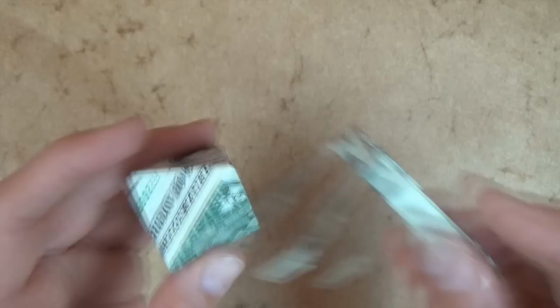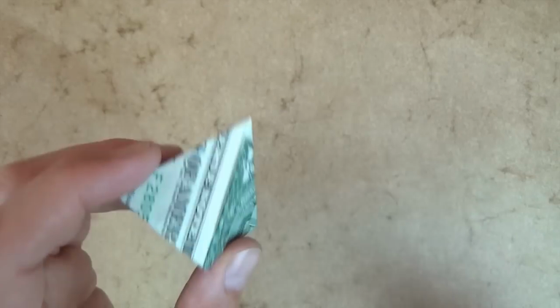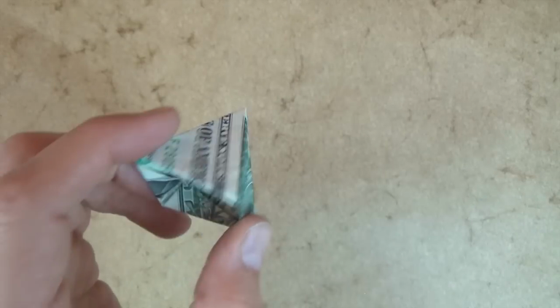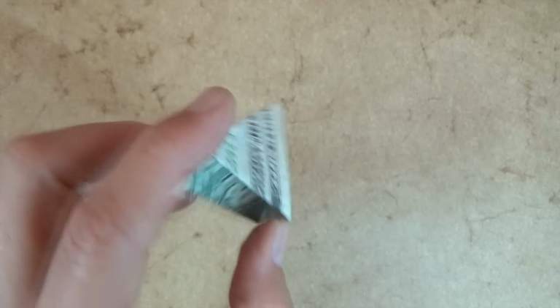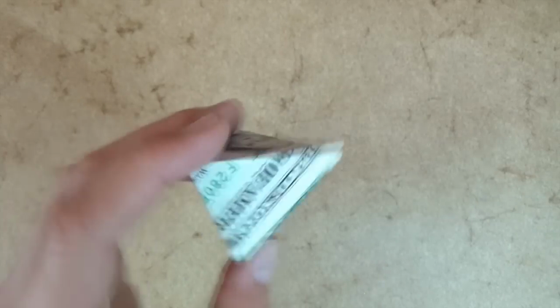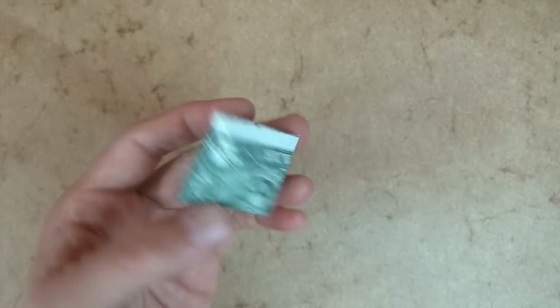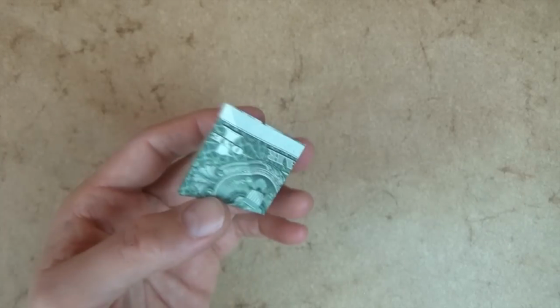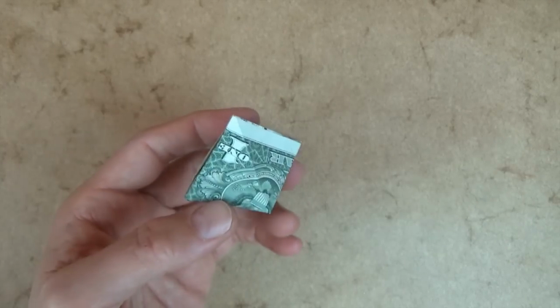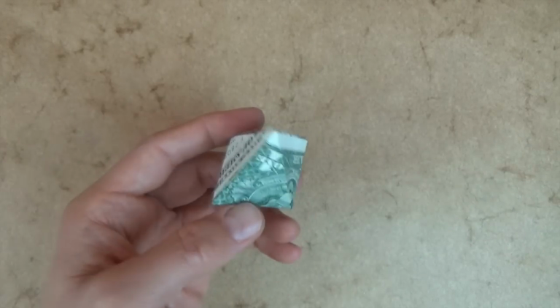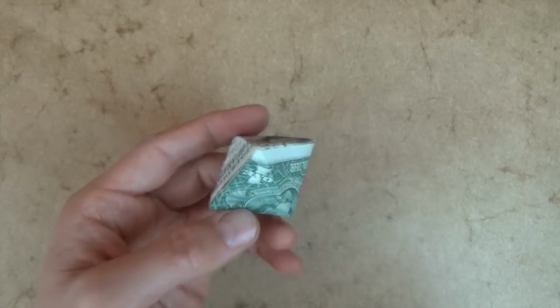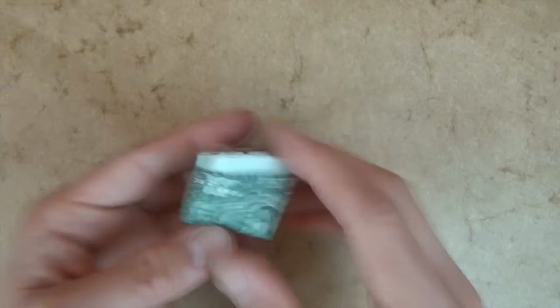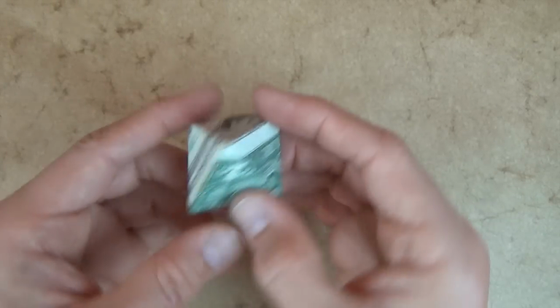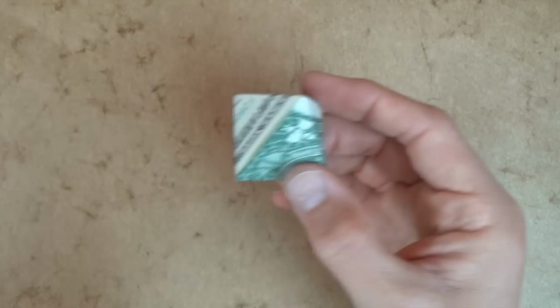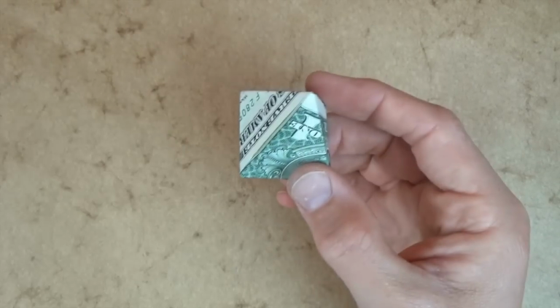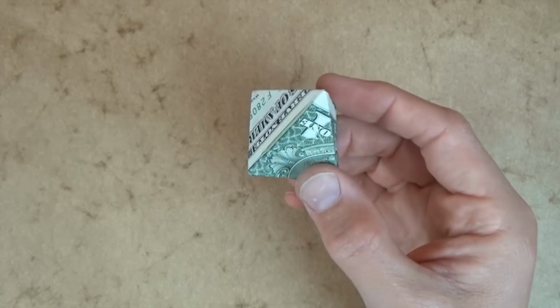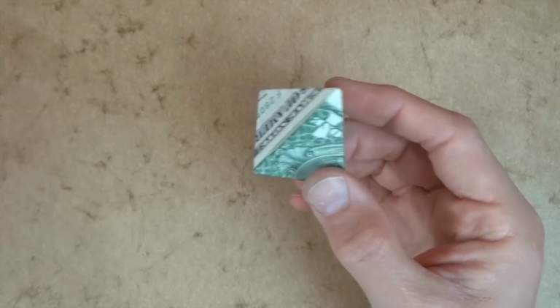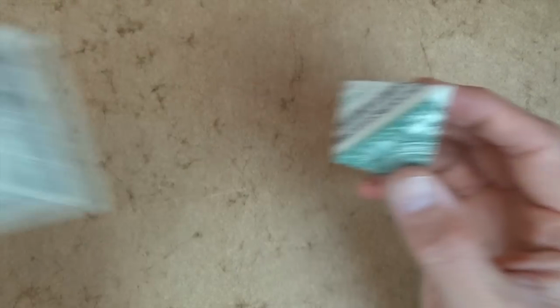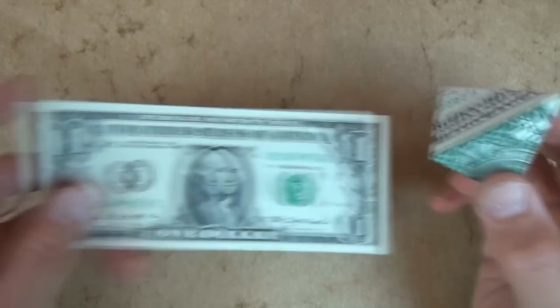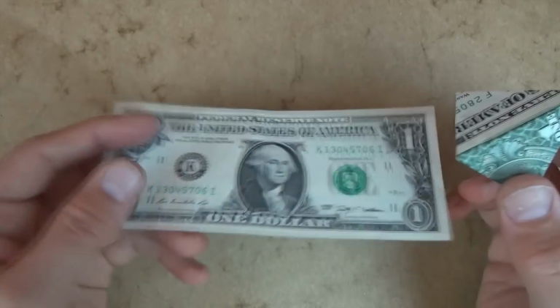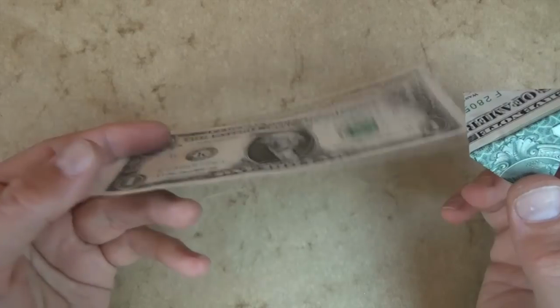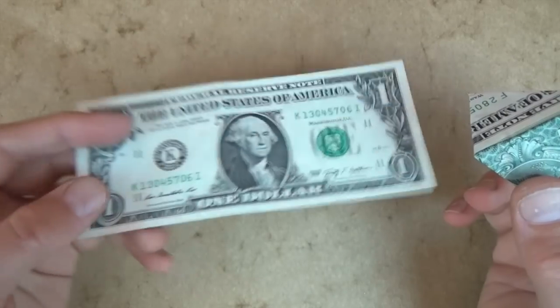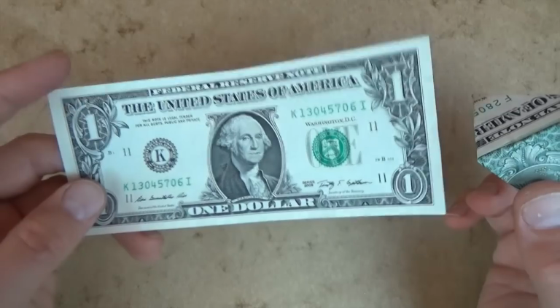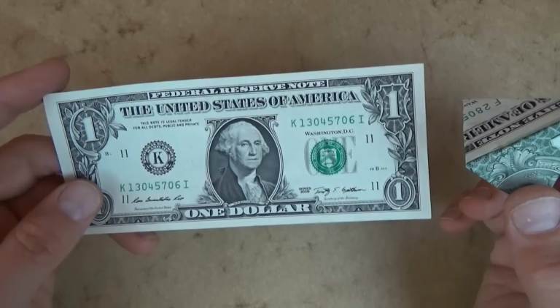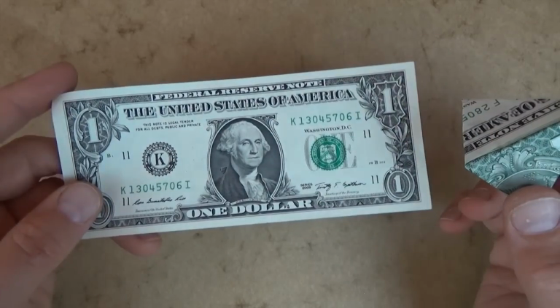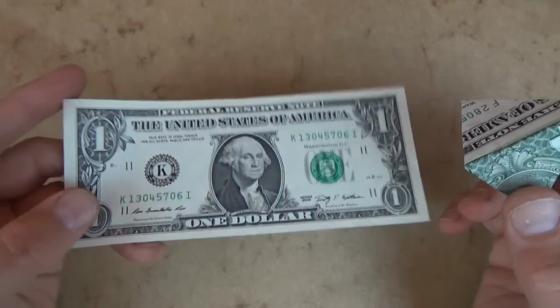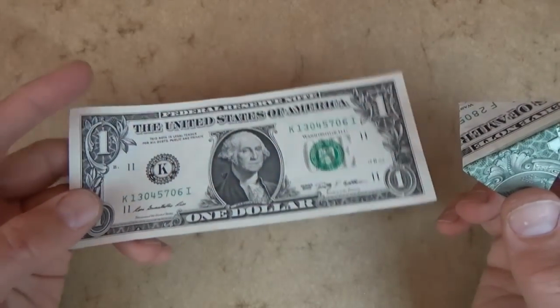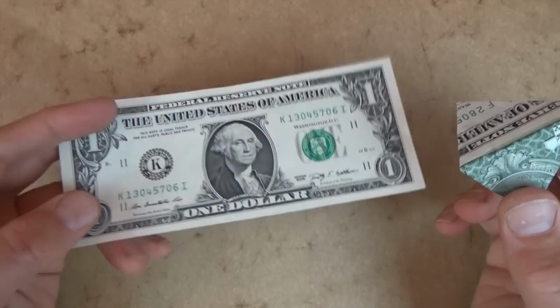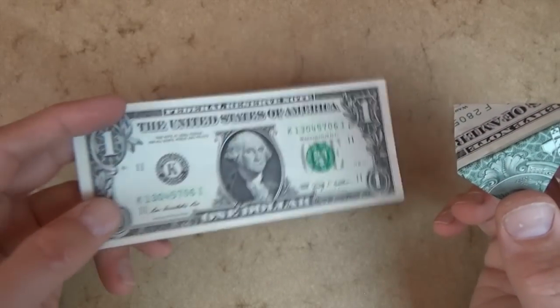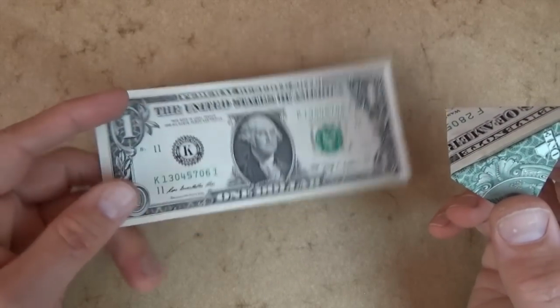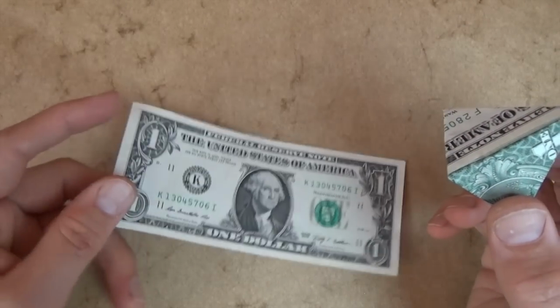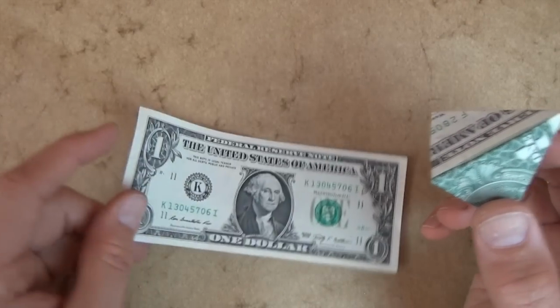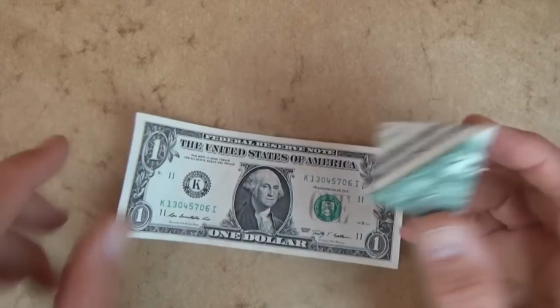For the pyramid — okay, so for this model I'm going to use a U.S. $1 bill, but you could use a 3x7 rectangle.